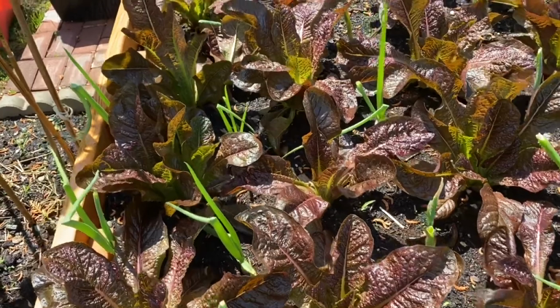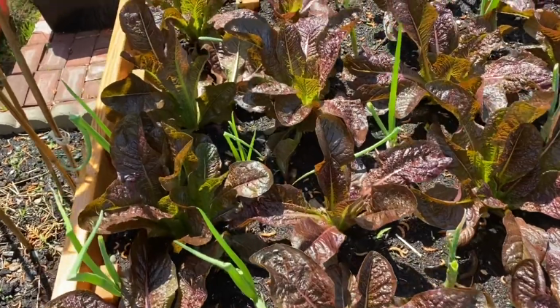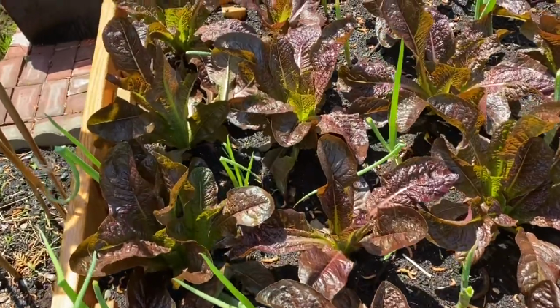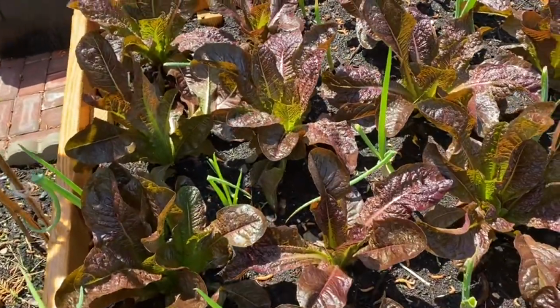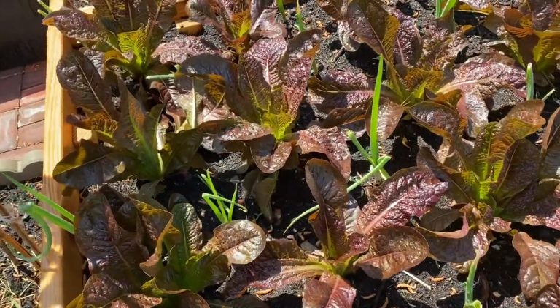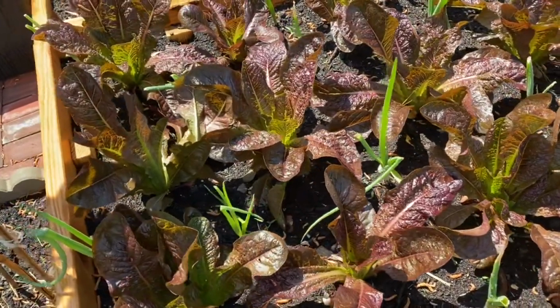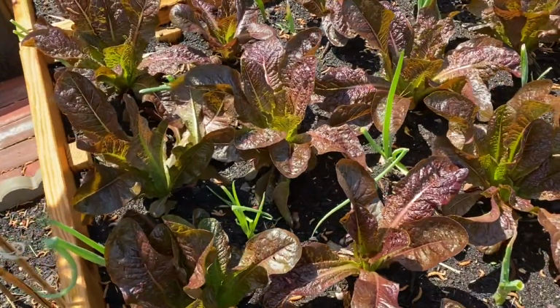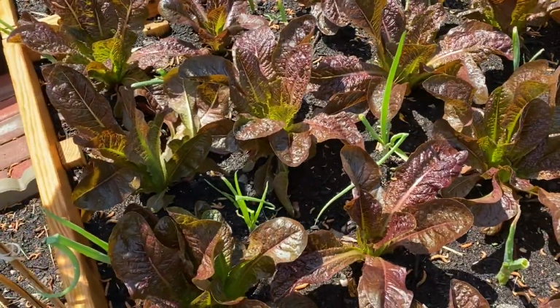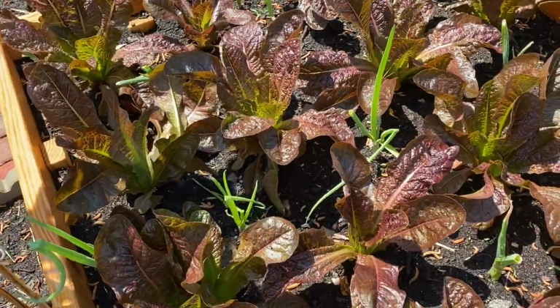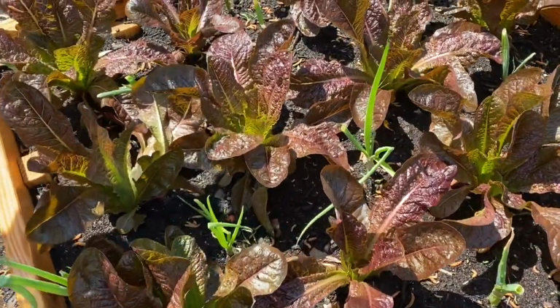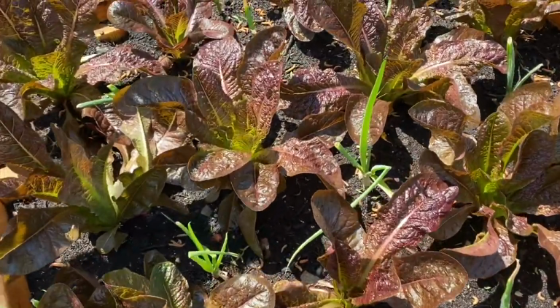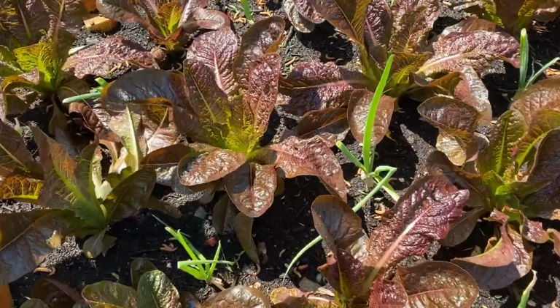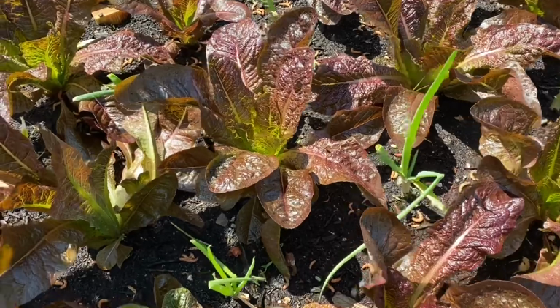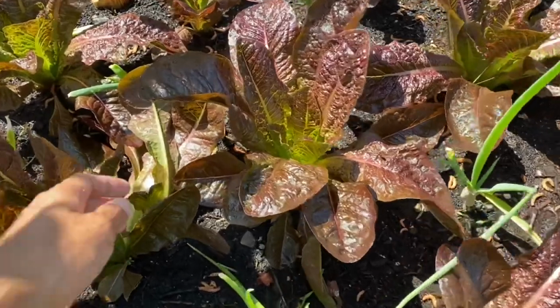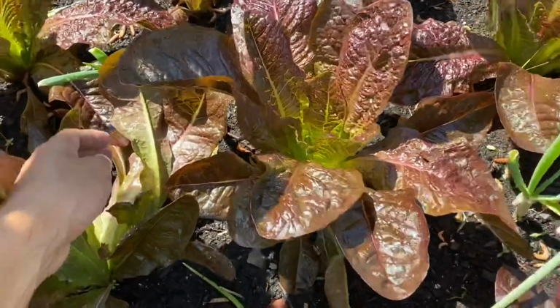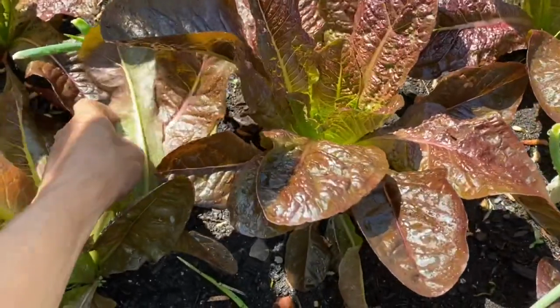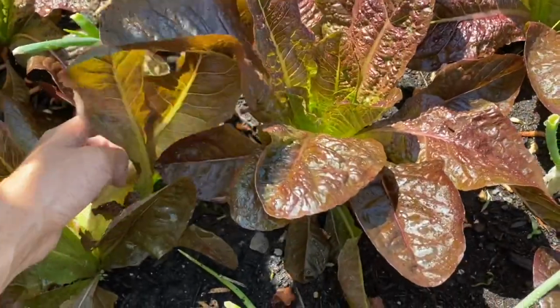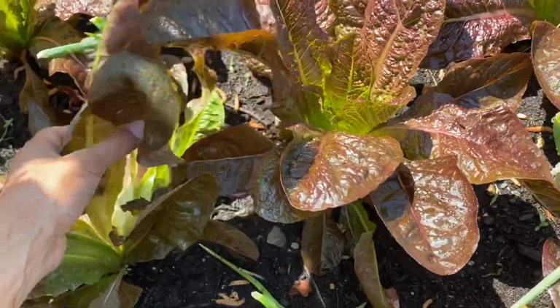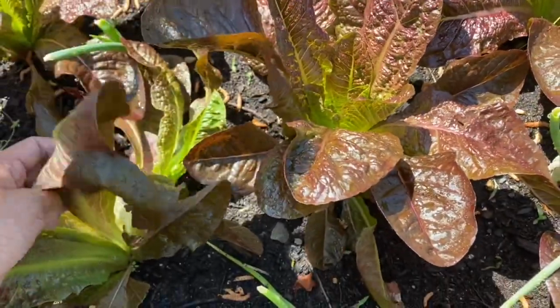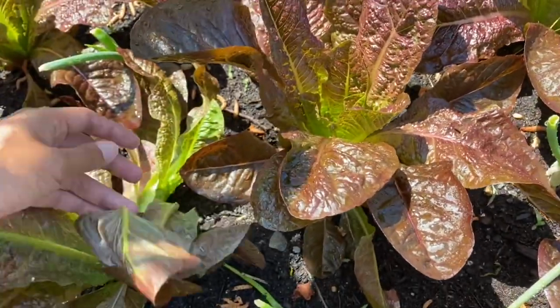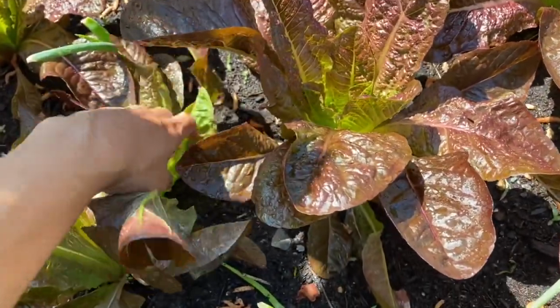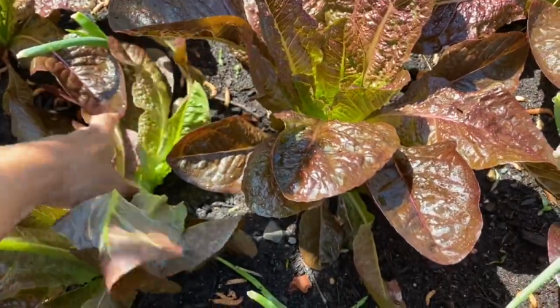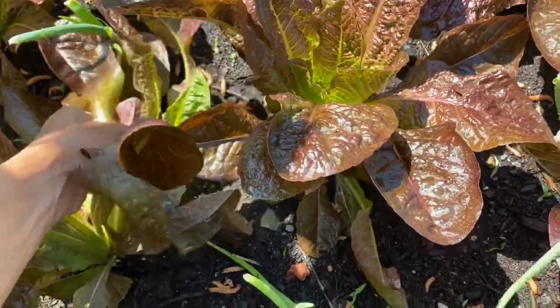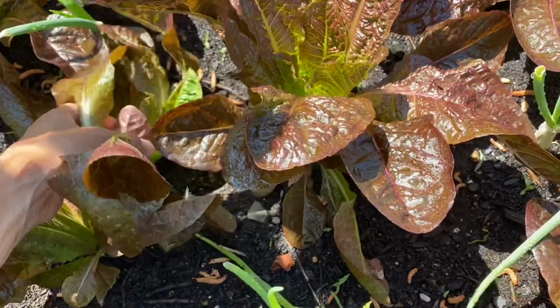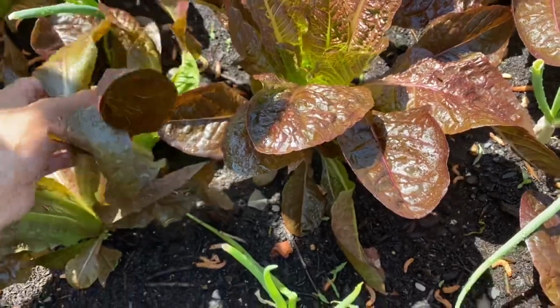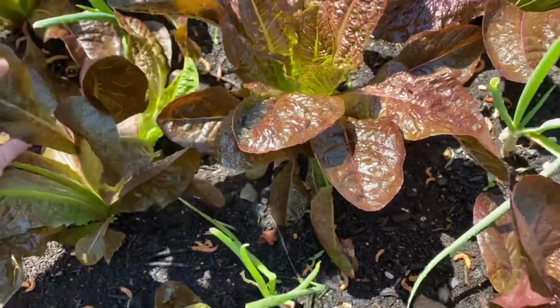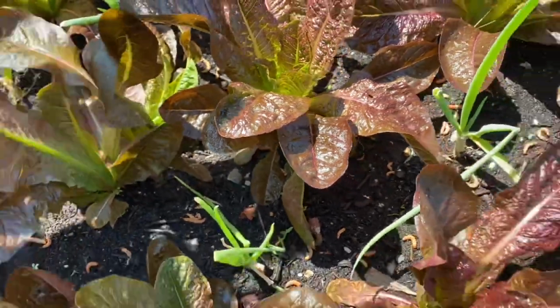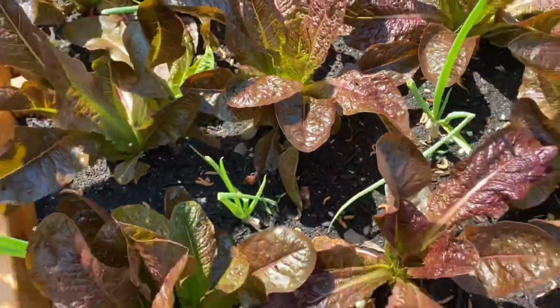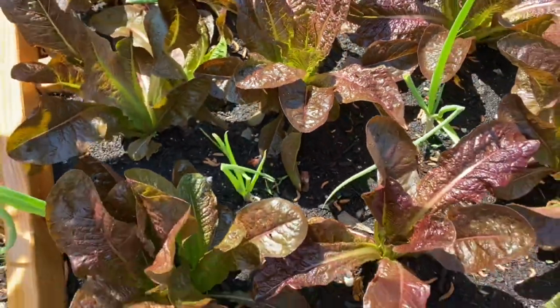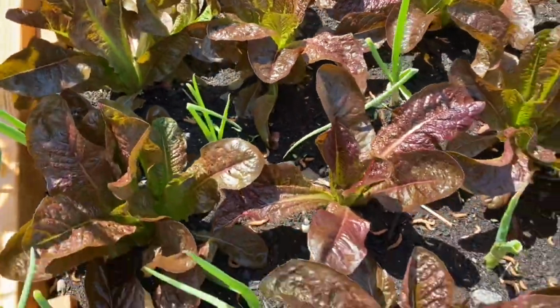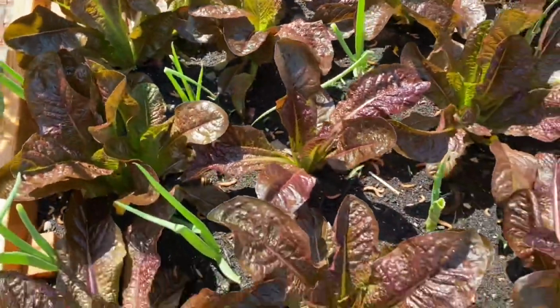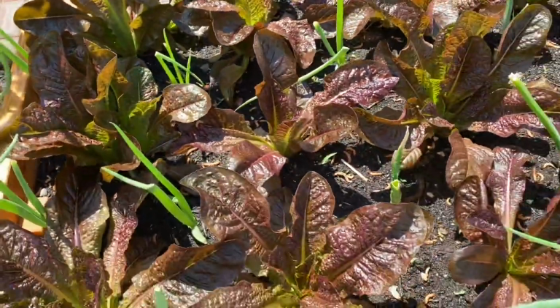Look how strong and crazy it's growing. It's super, super, super crazy and it's wonderful. These are all organic. Beautiful.